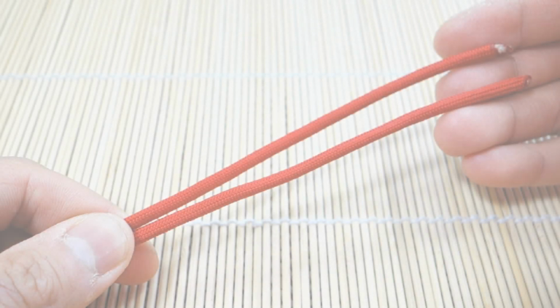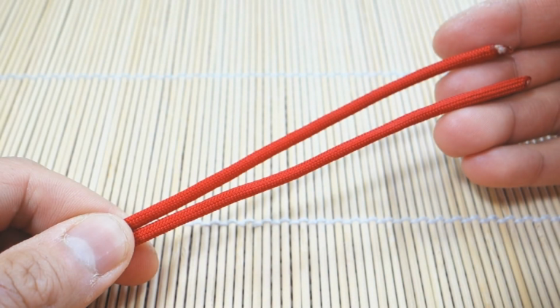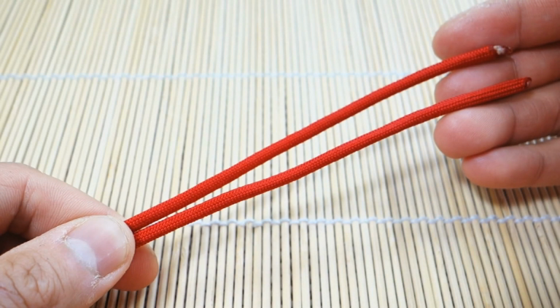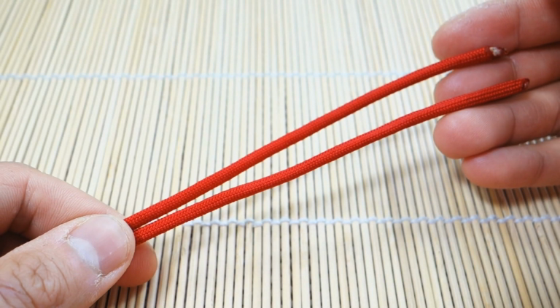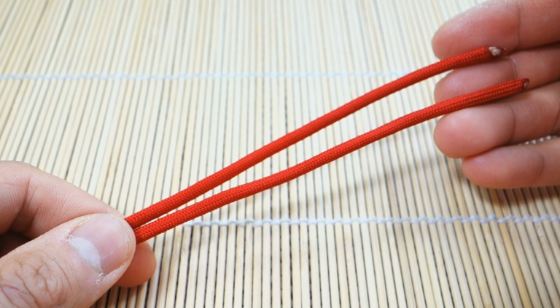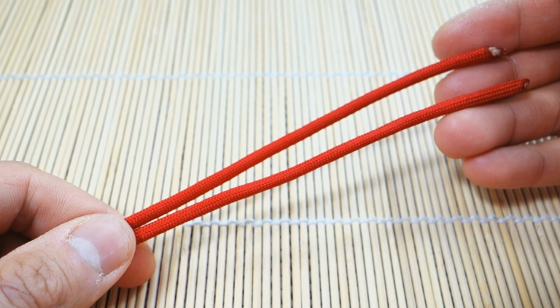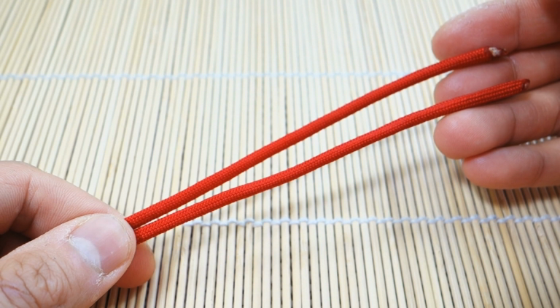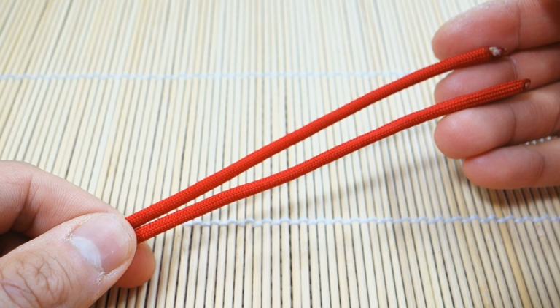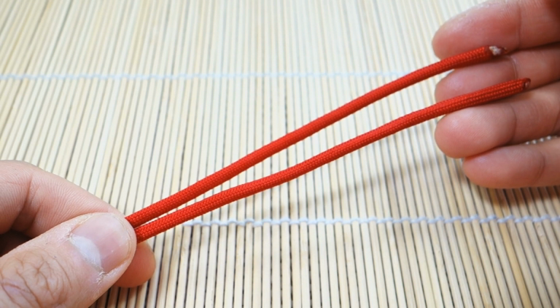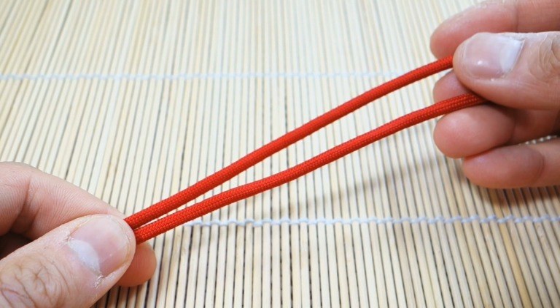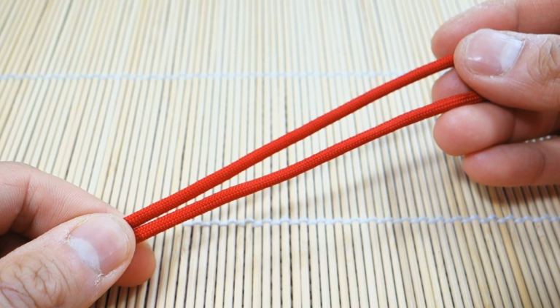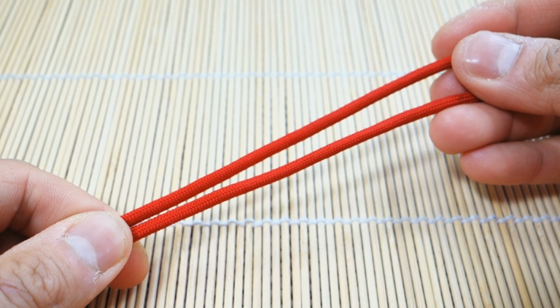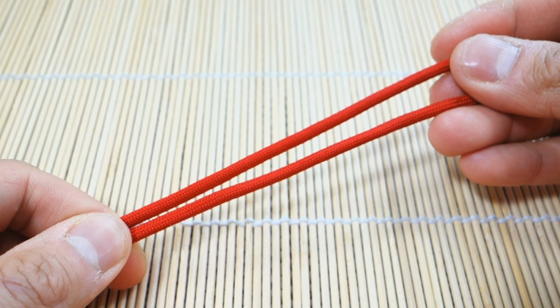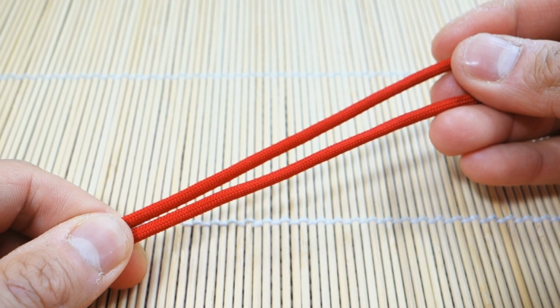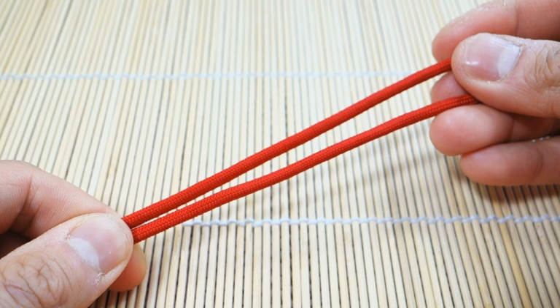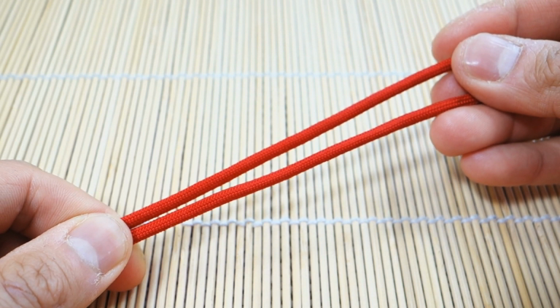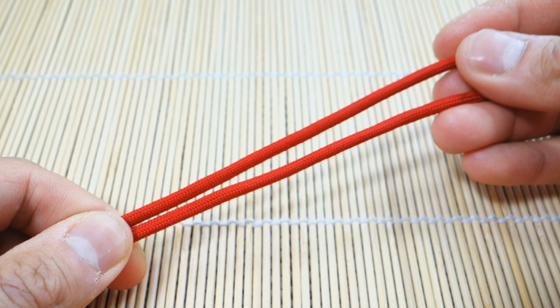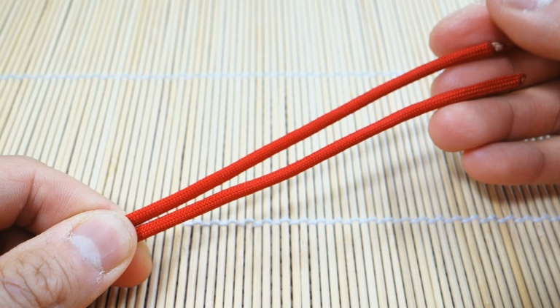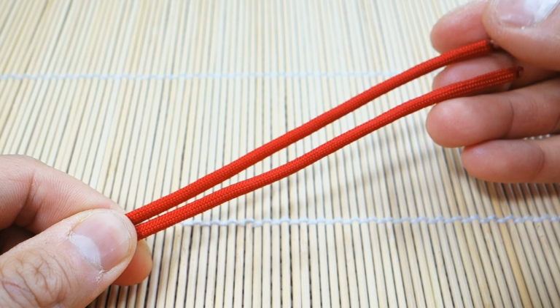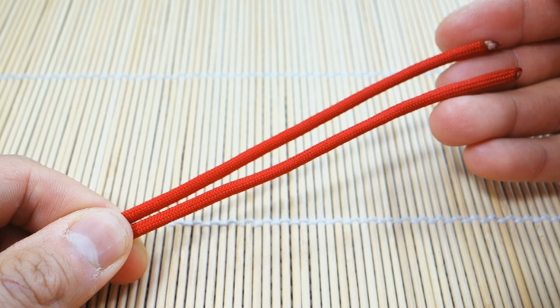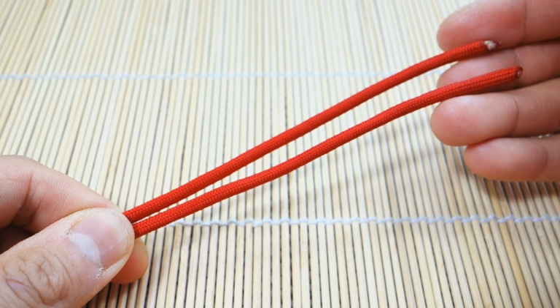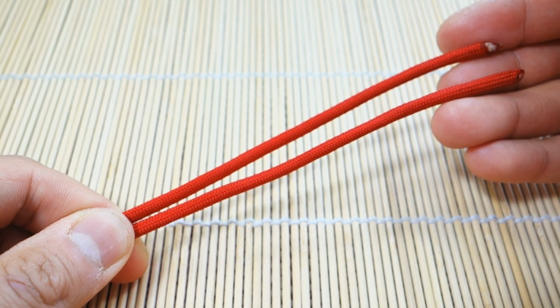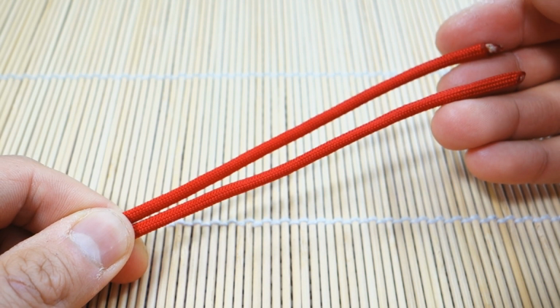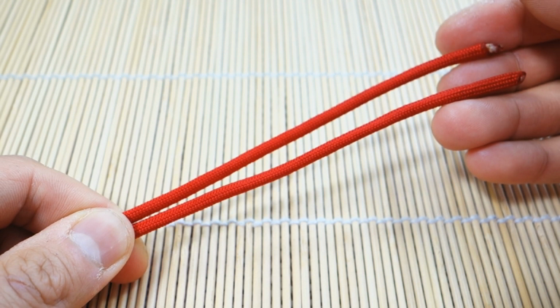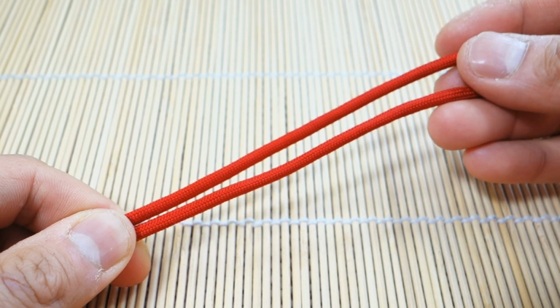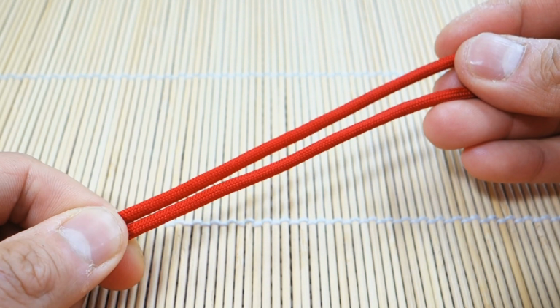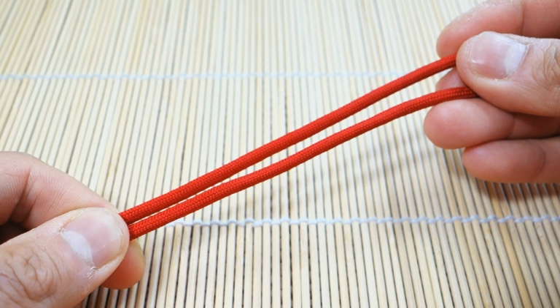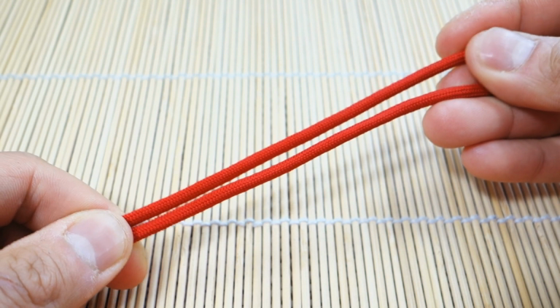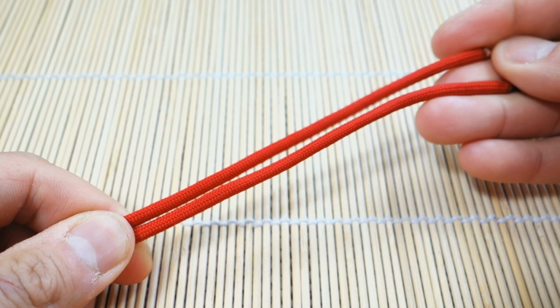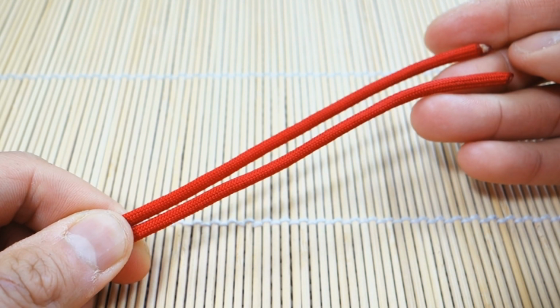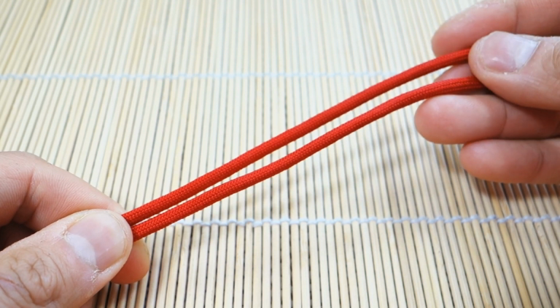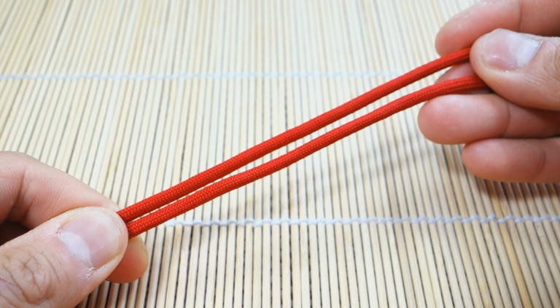Hey, what's up guys, Tim here. Got another tutorial for you today and we're learning another paracord lanyard knot. This is a simple two-stranded lanyard knot from the Ashley Book of Knots number 802.